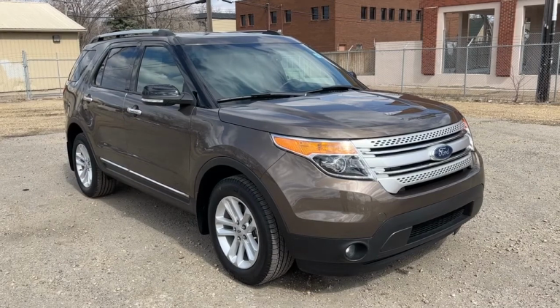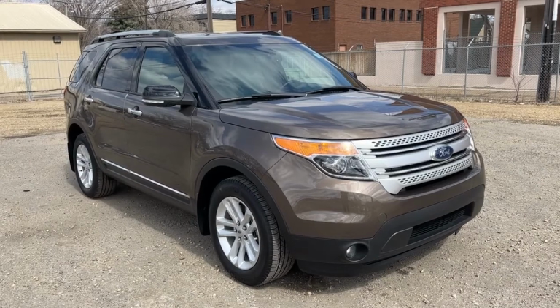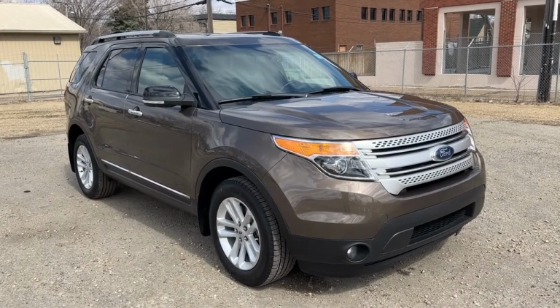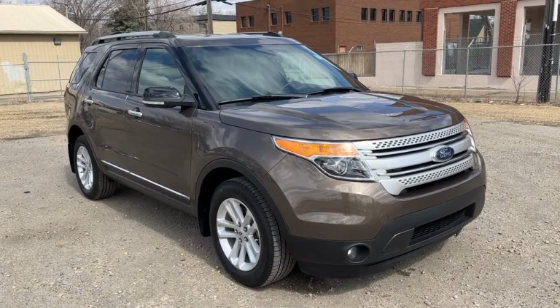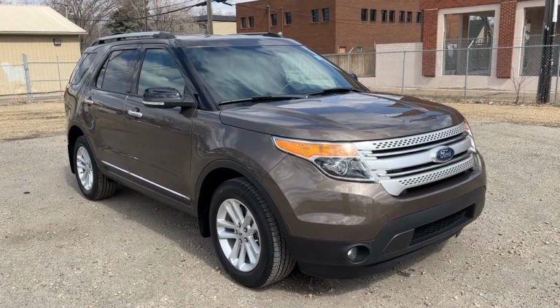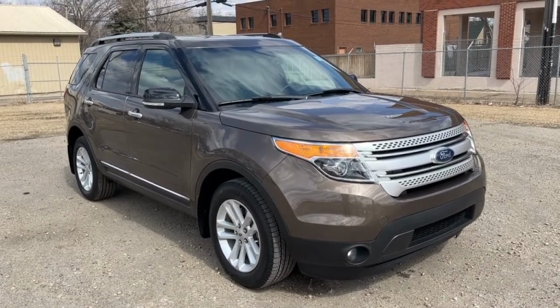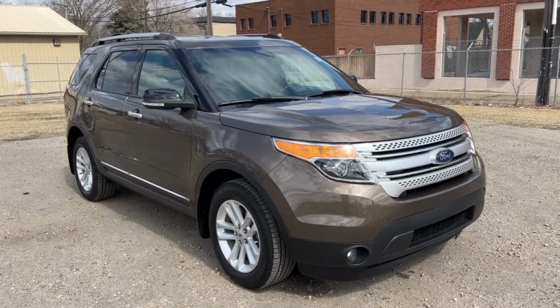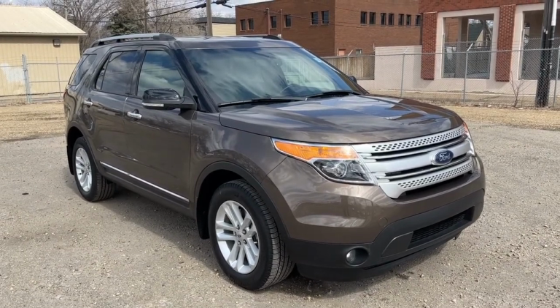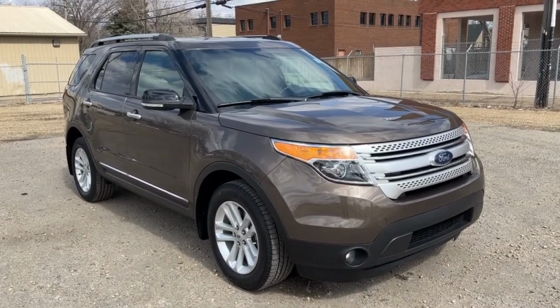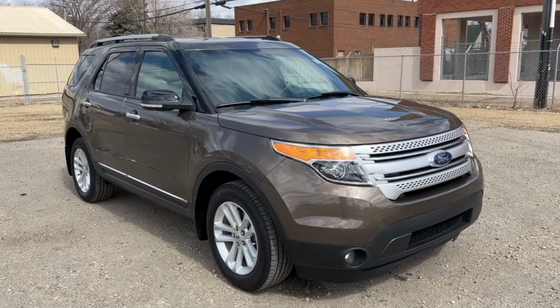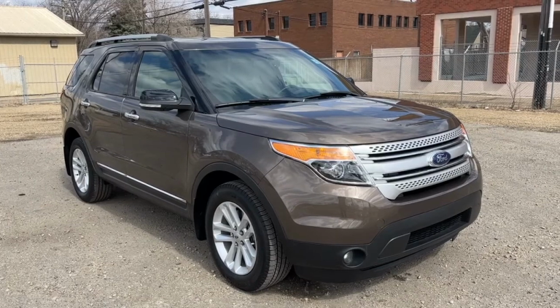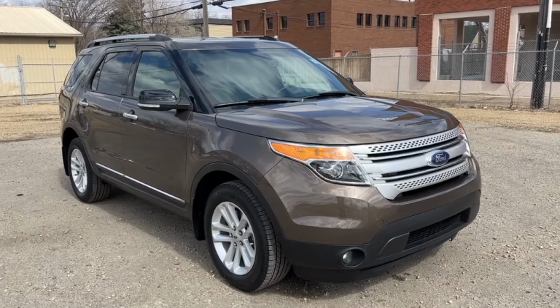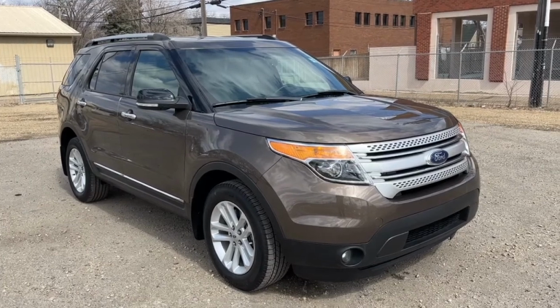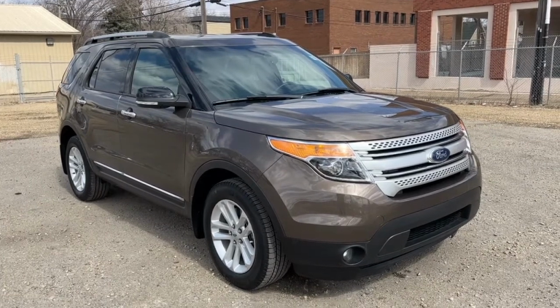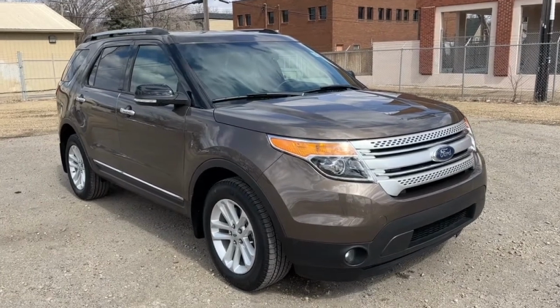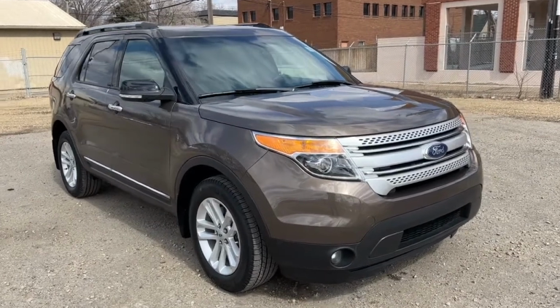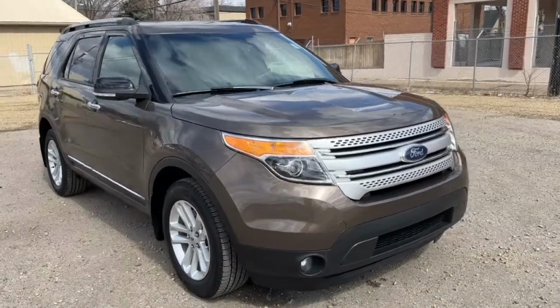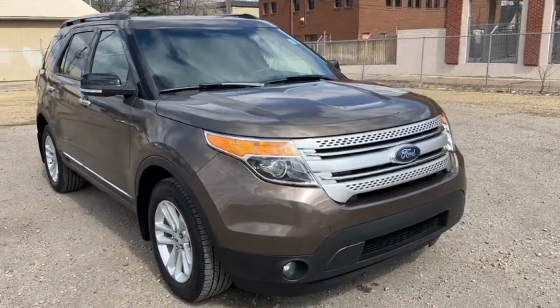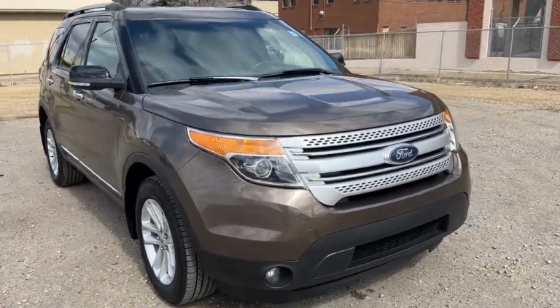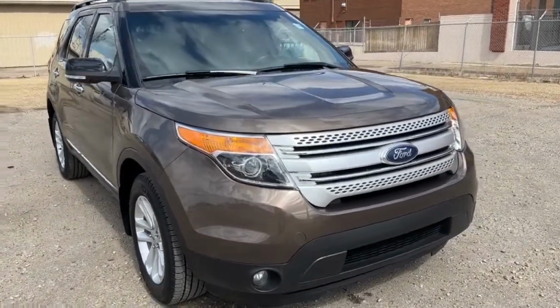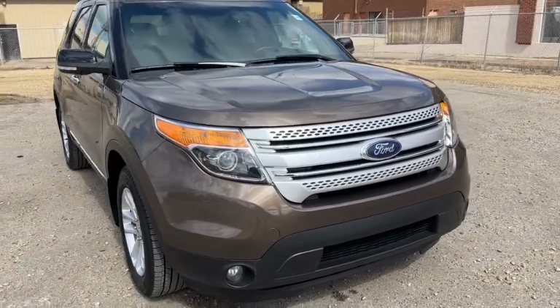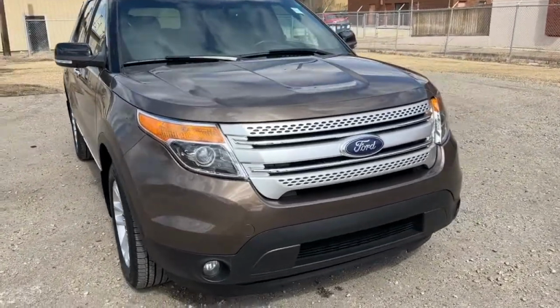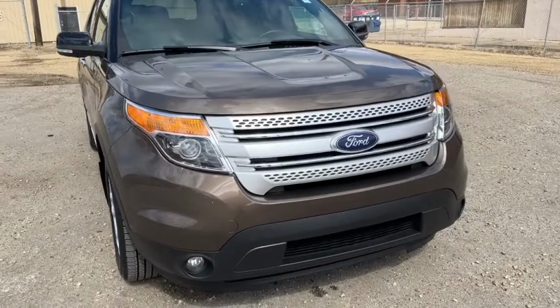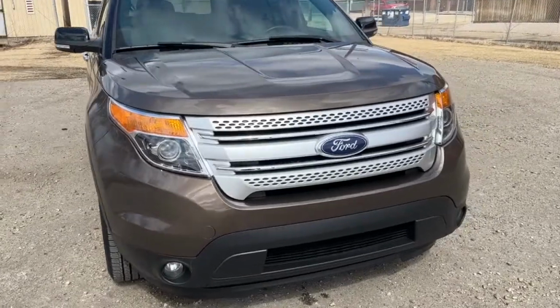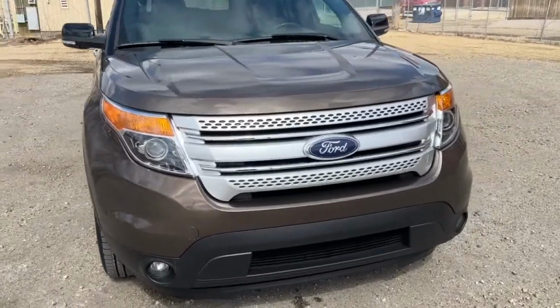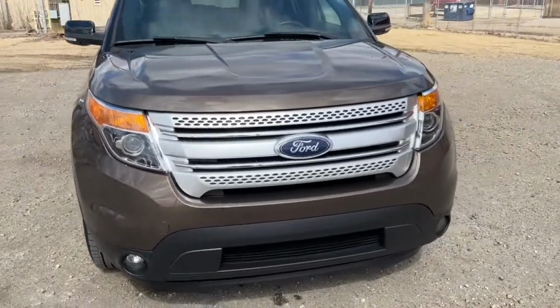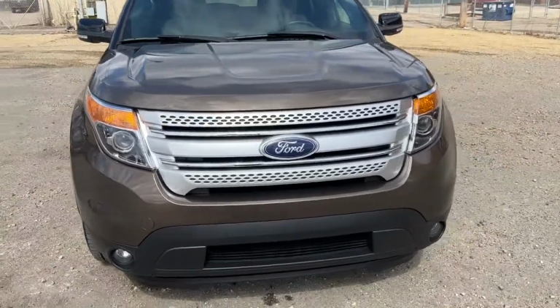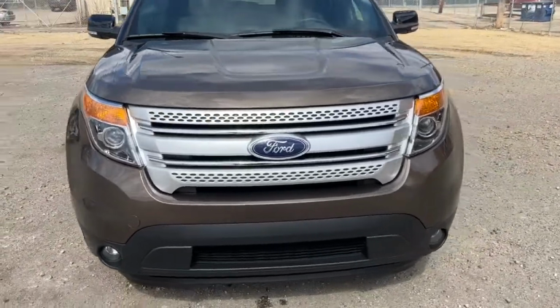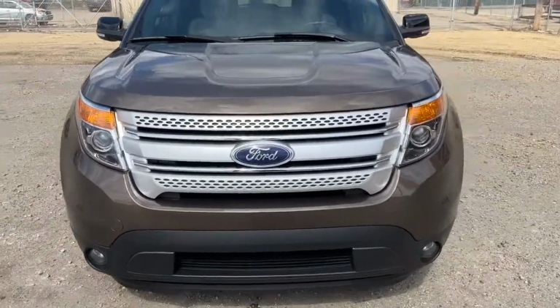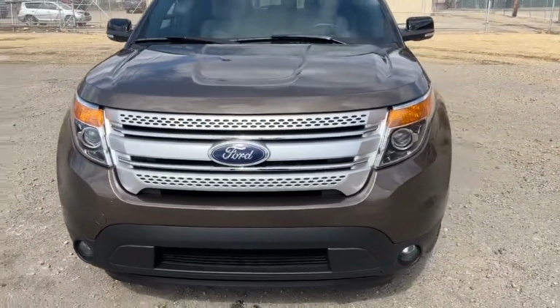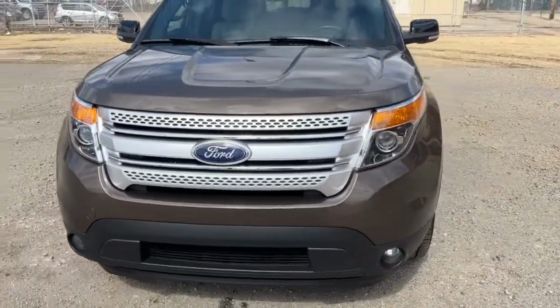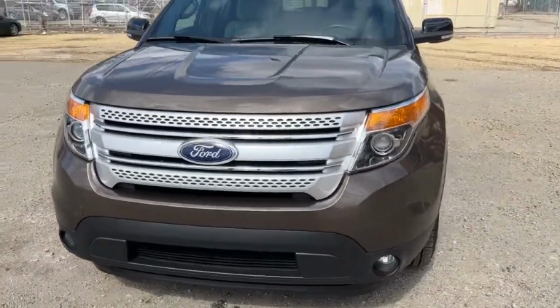Hey, it's Noah here at Waterloo Ford showing this 2015 Ford Explorer Limited. This Explorer comes equipped with the 3.5 litre V6 motor and a six-speed automatic transmission.